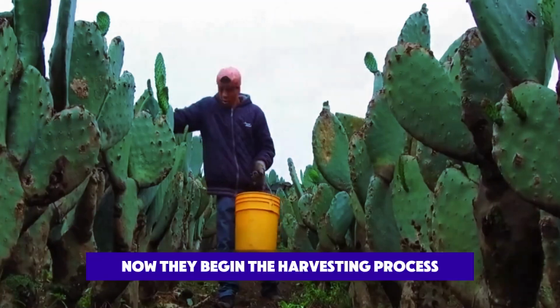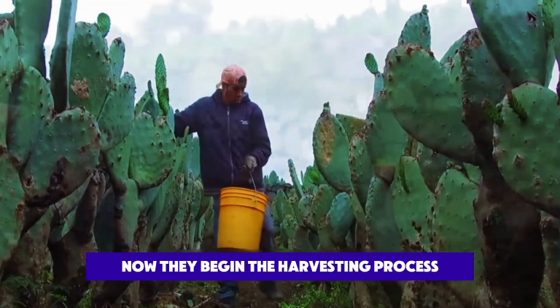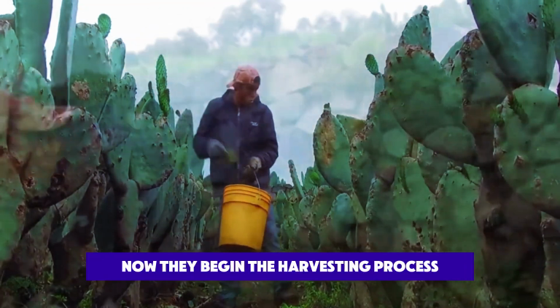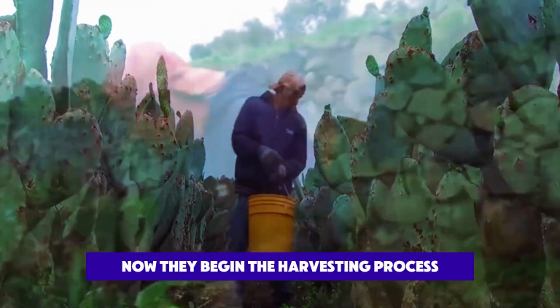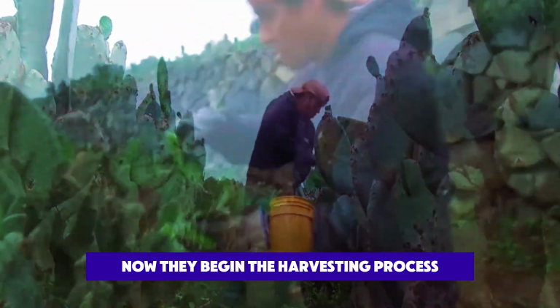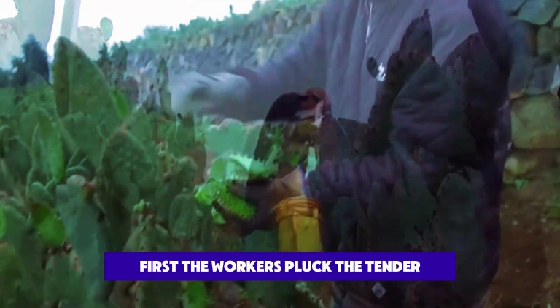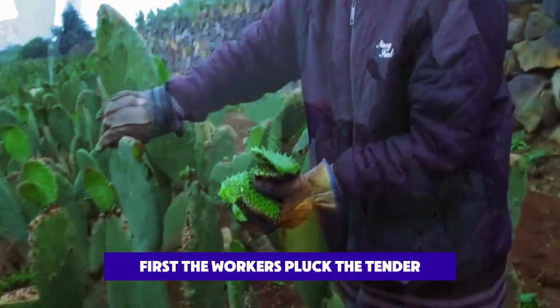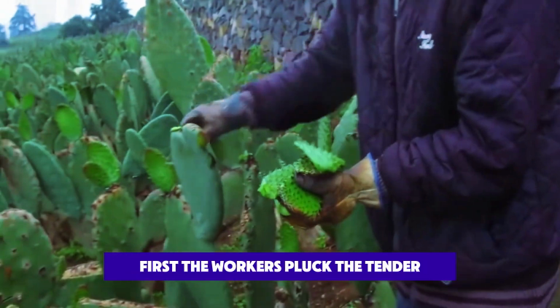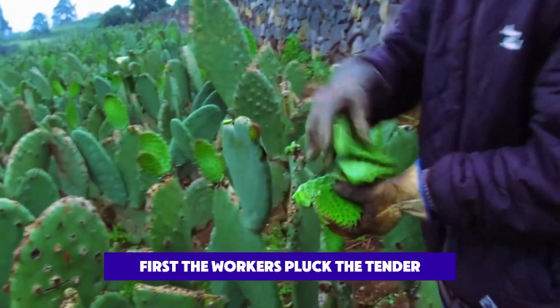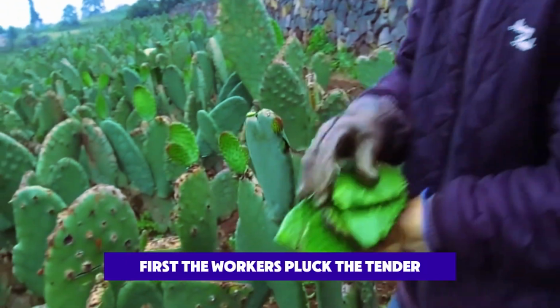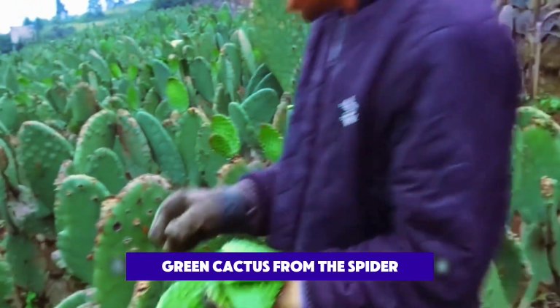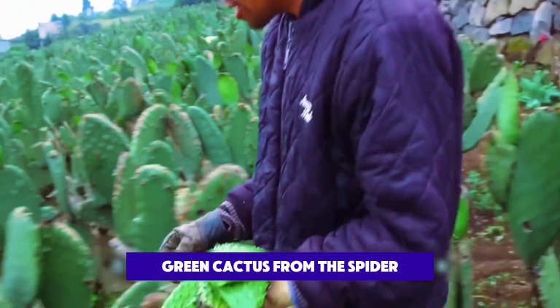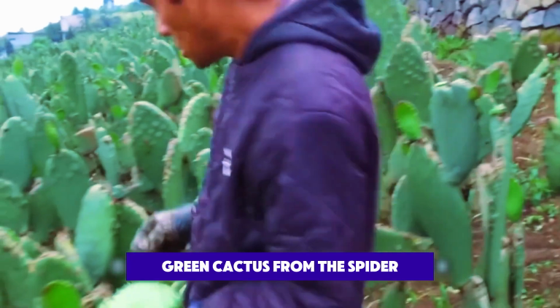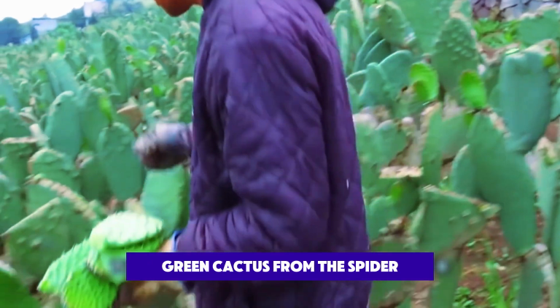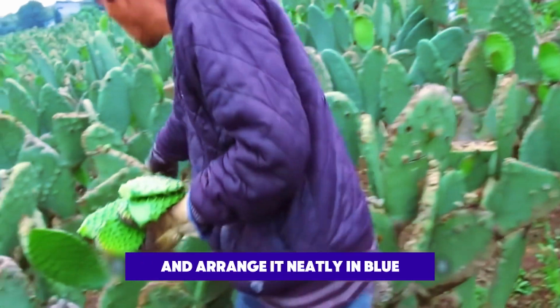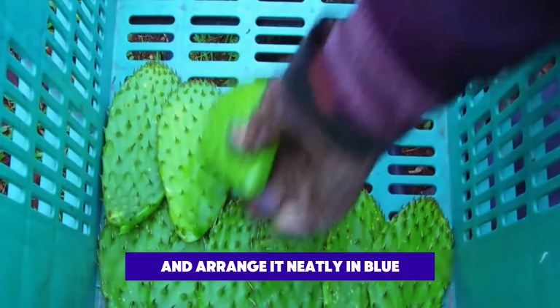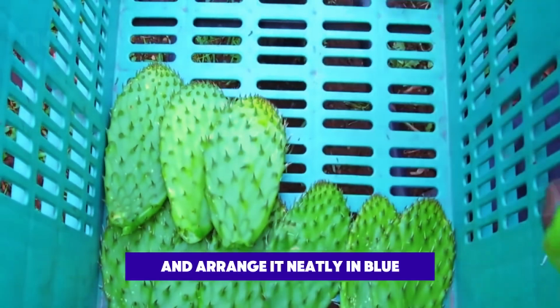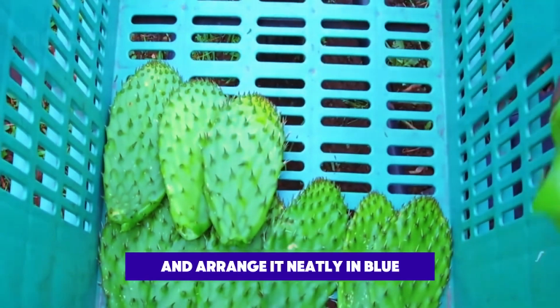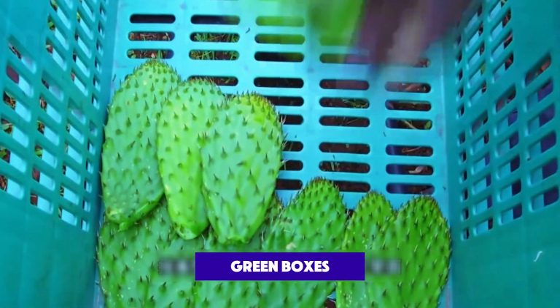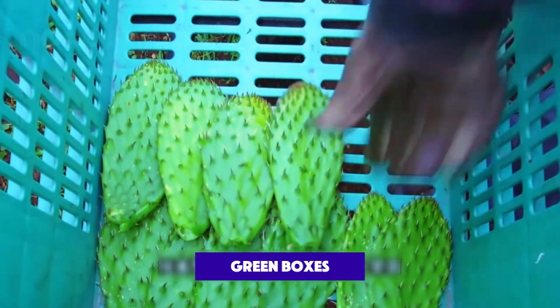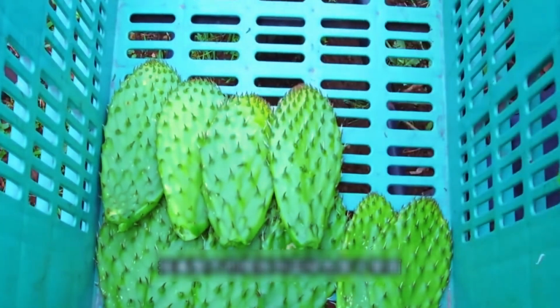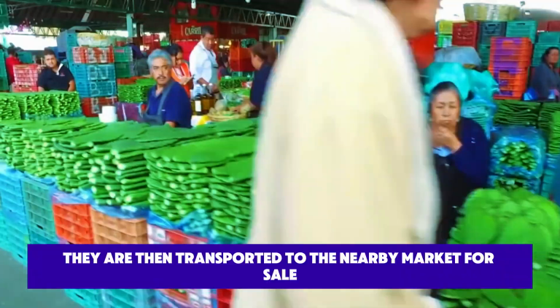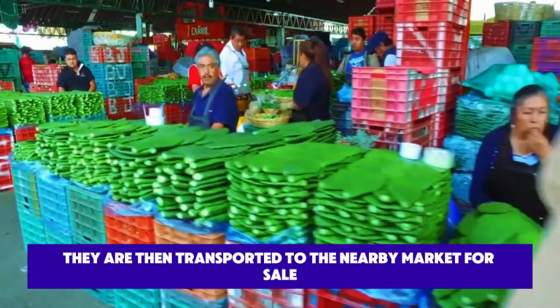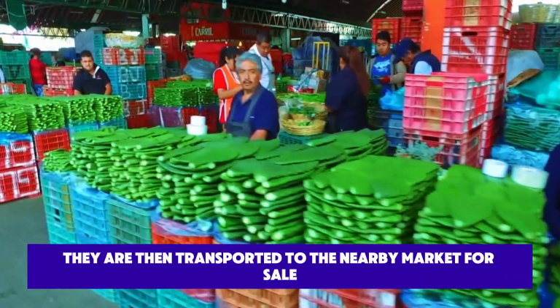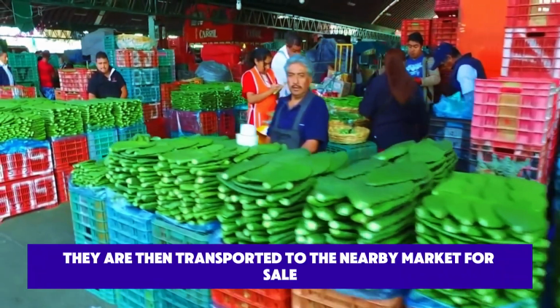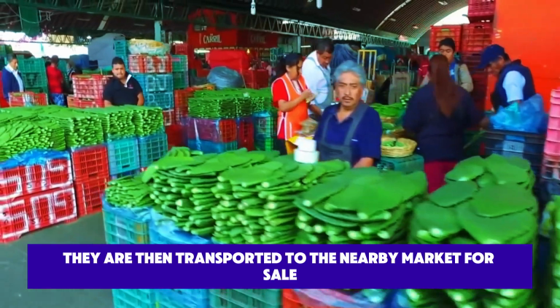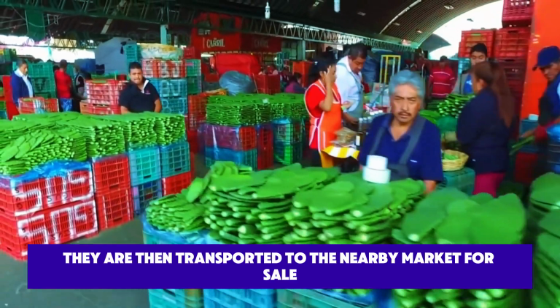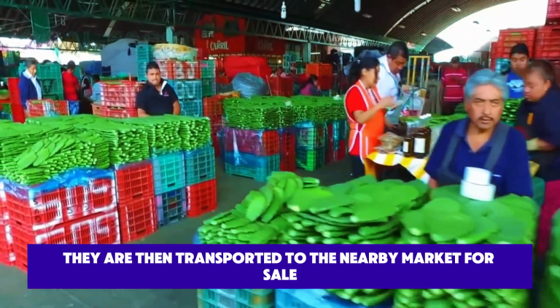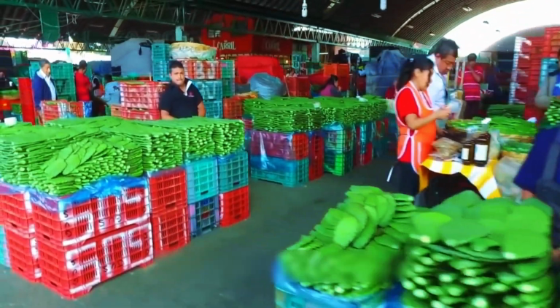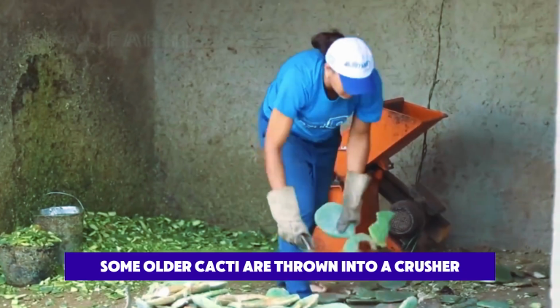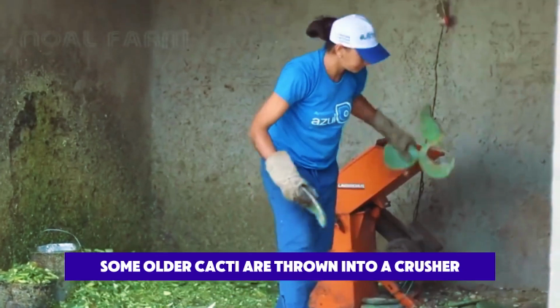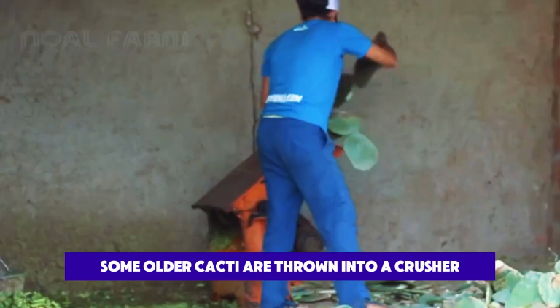Now they begin the harvesting process. First, the workers pluck the tender green cactus from the plant and arrange it neatly in blue-green boxes. They are then transported to the nearby market for sale.